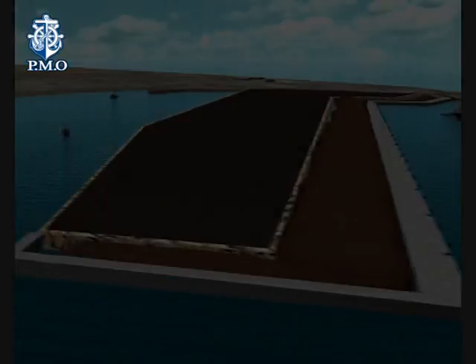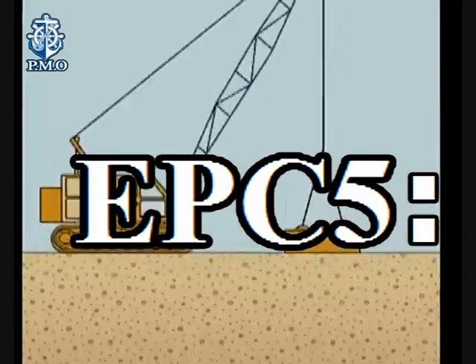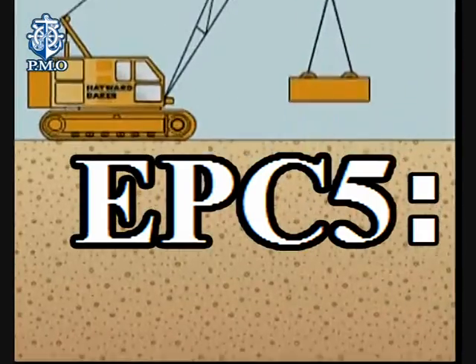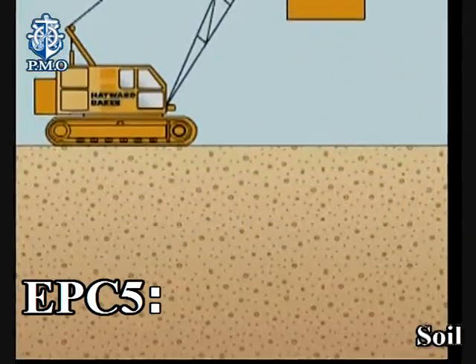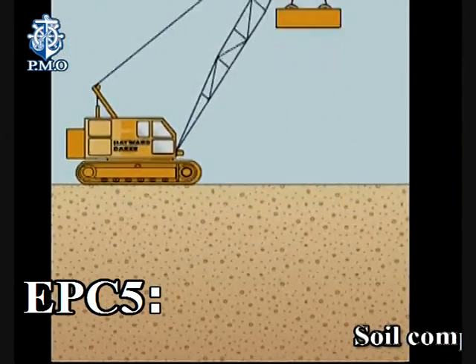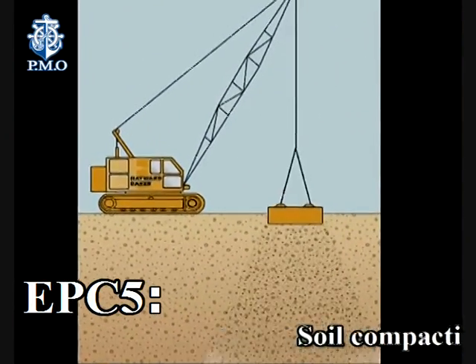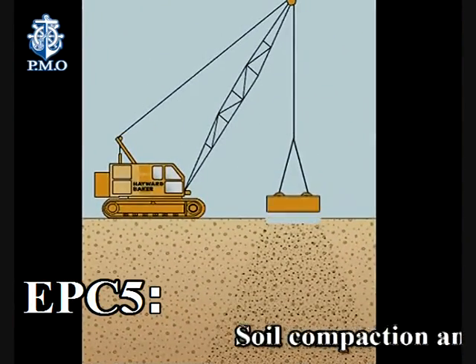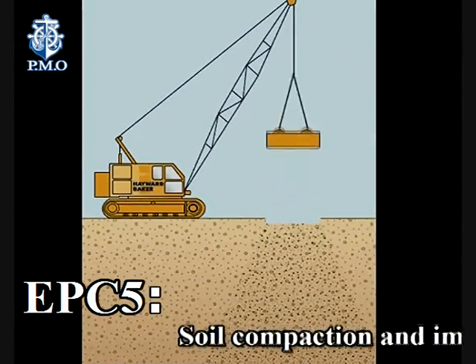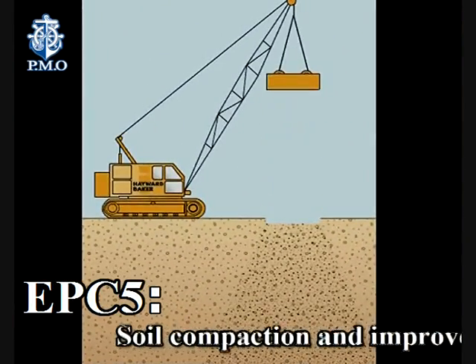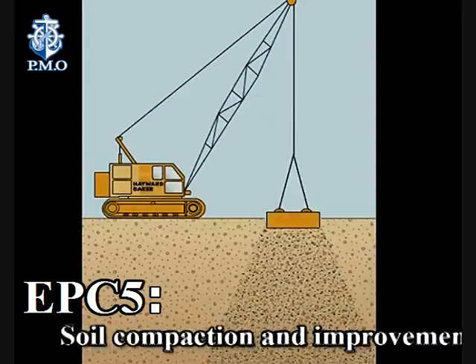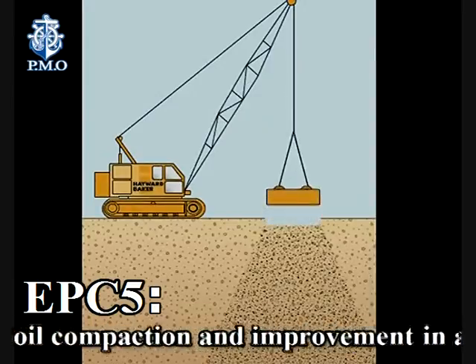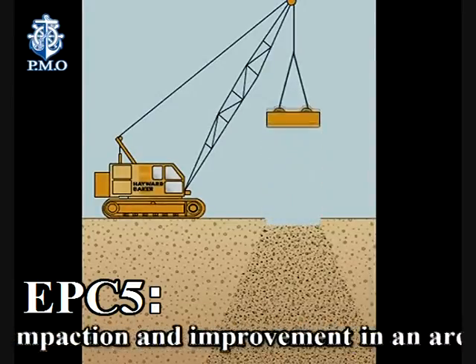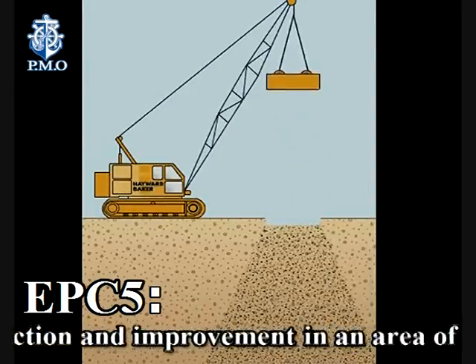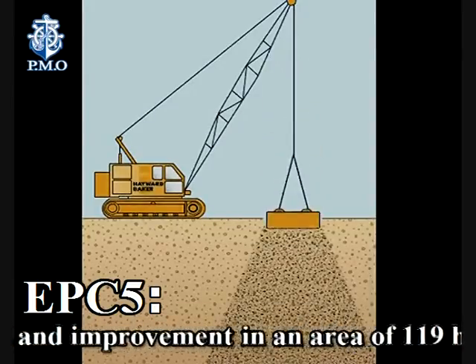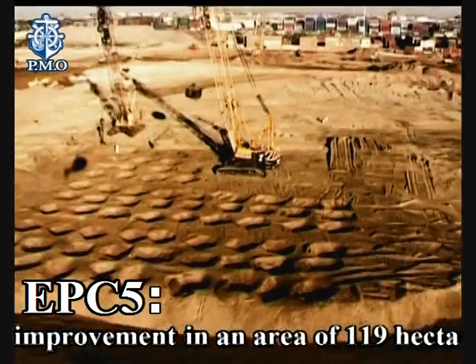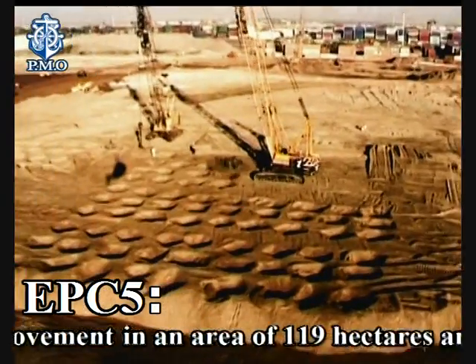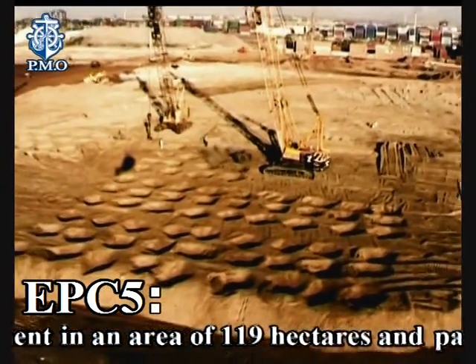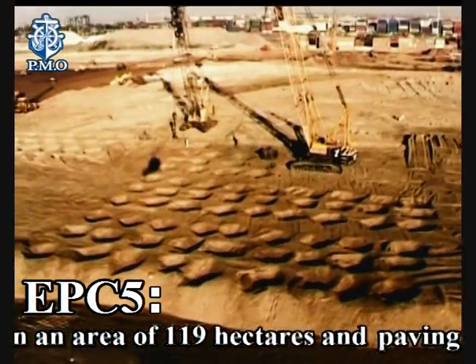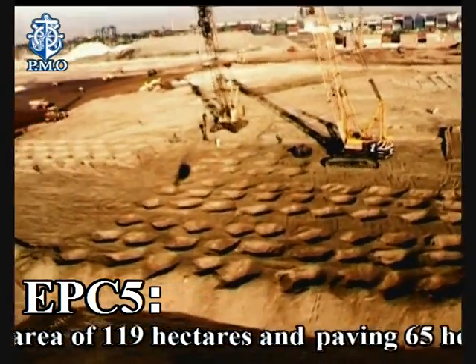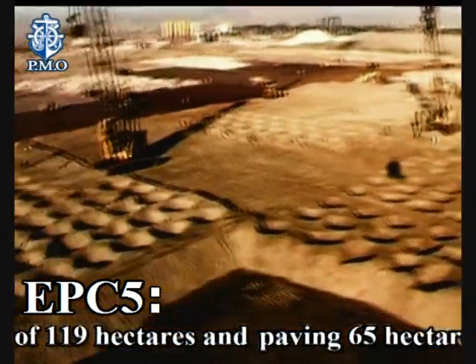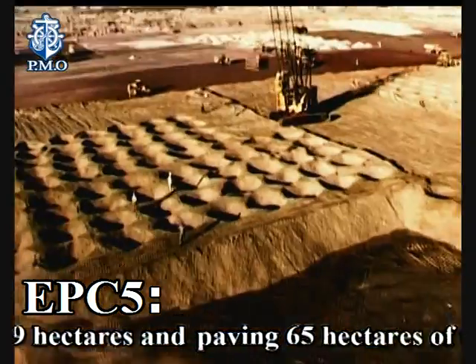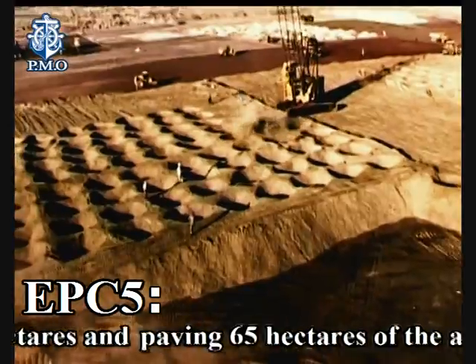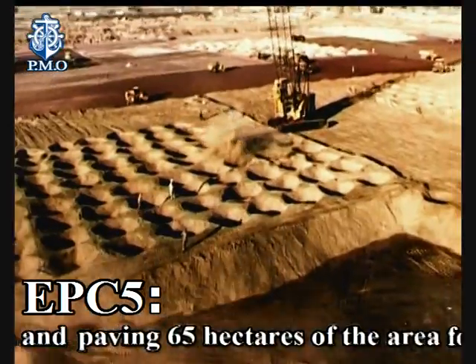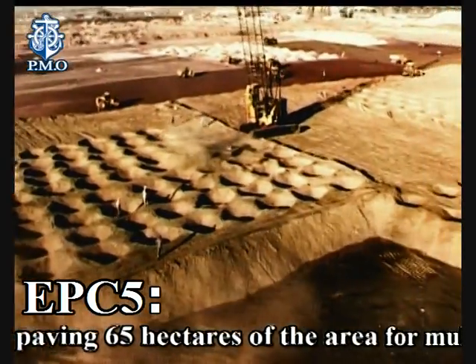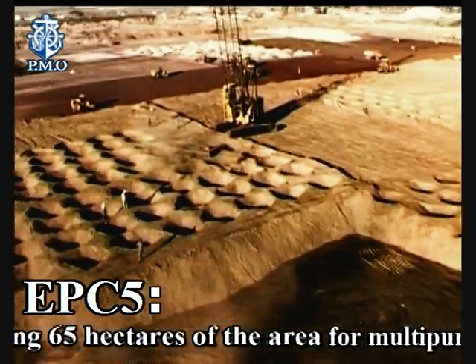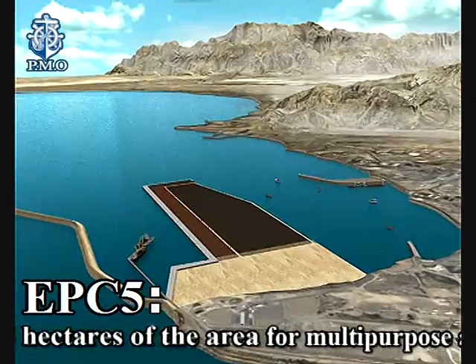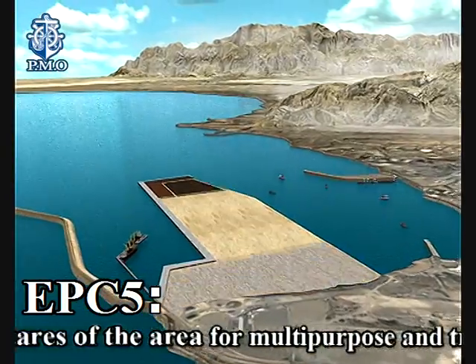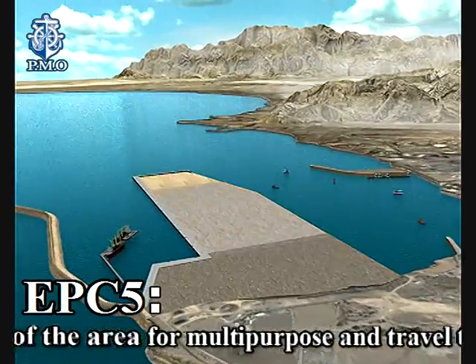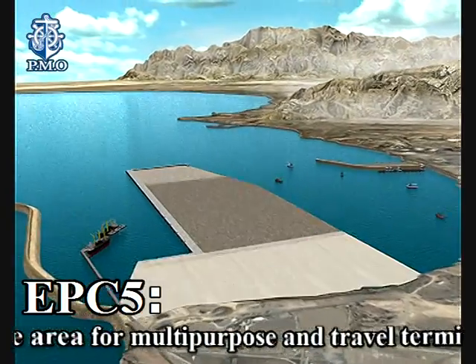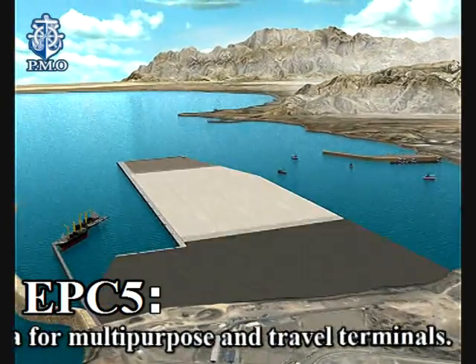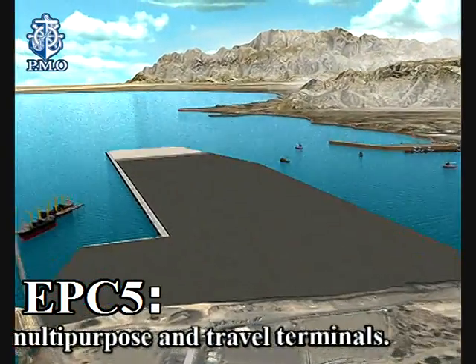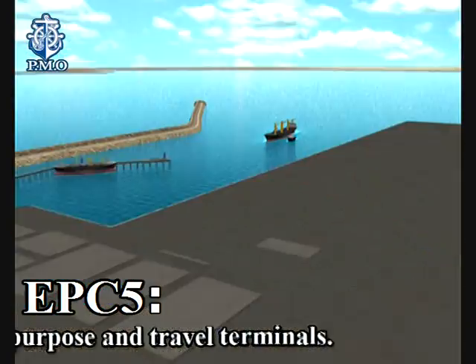EPC-5: soil compaction and improvement in an area of 119 hectares and paving 65 hectares of the area for multipurpose and travel terminals.